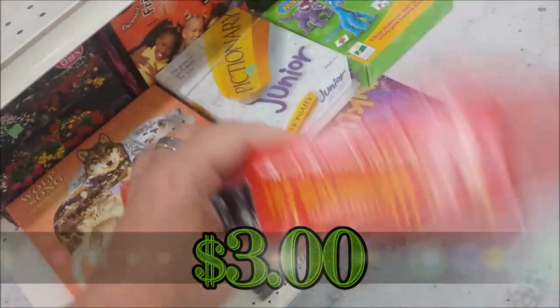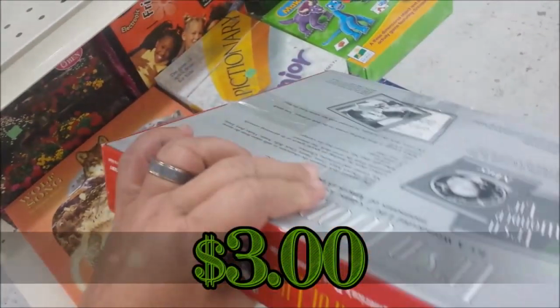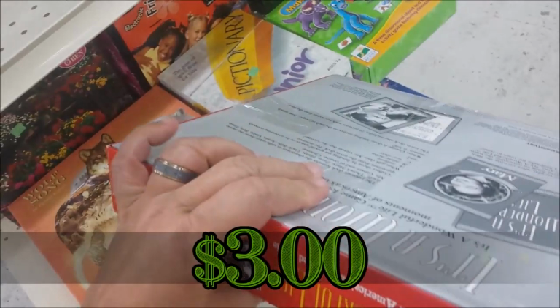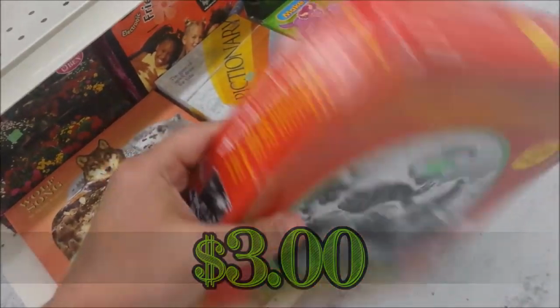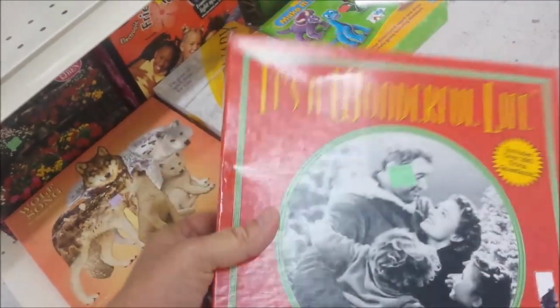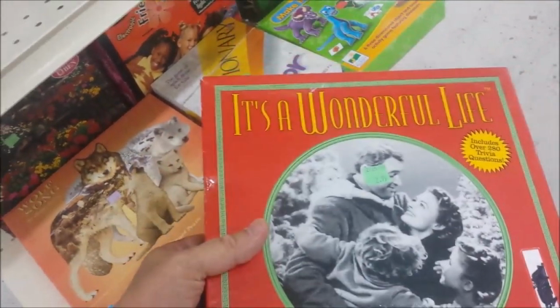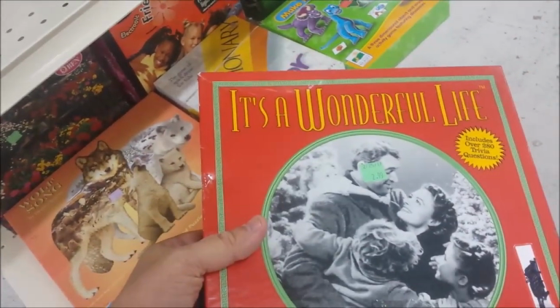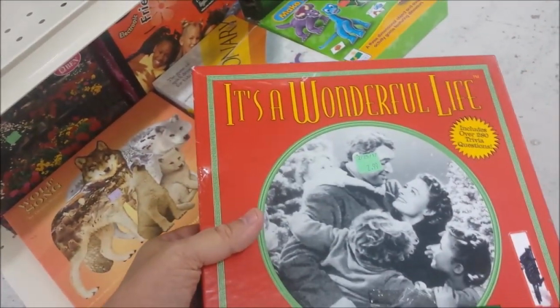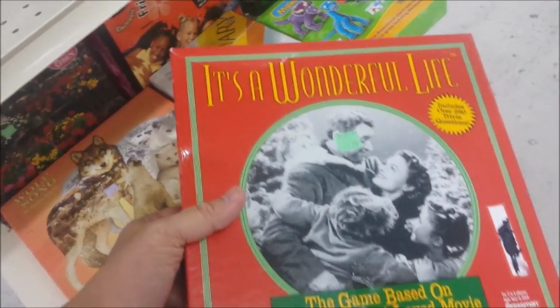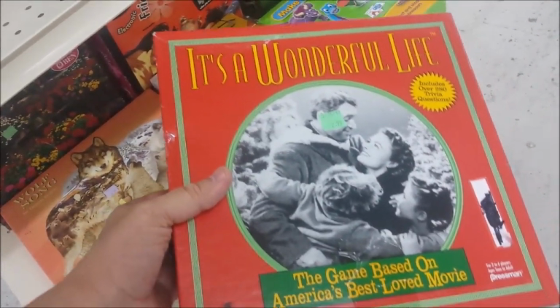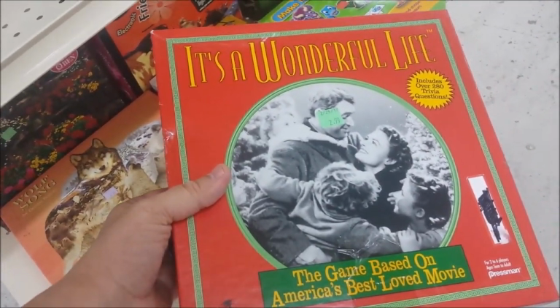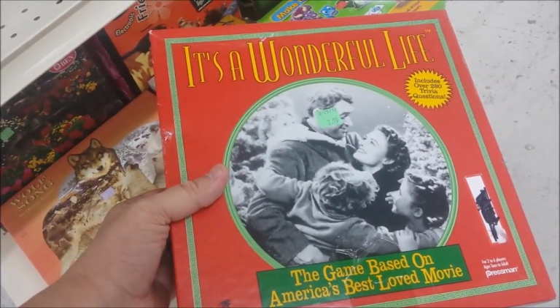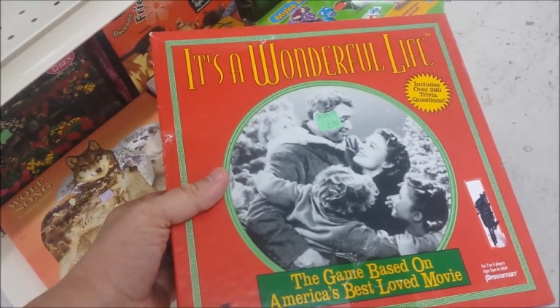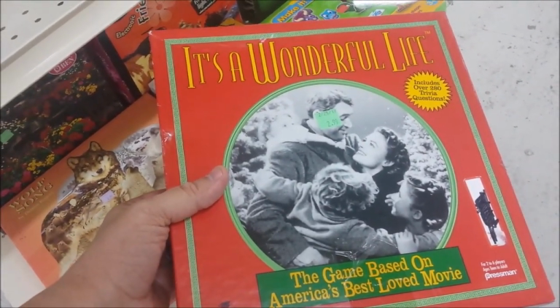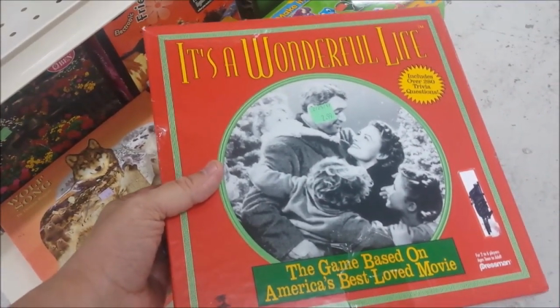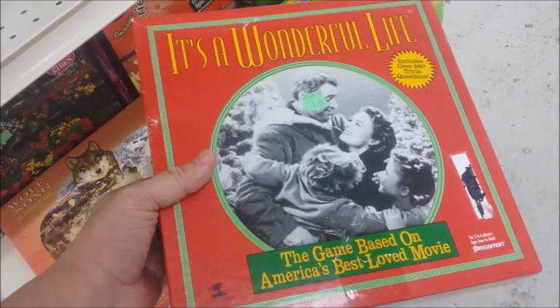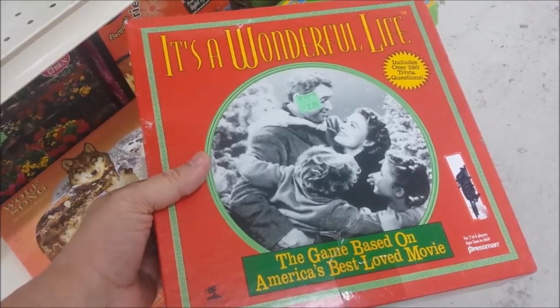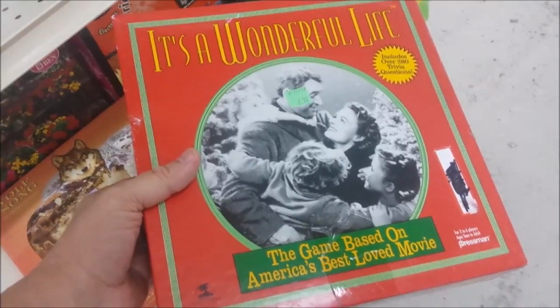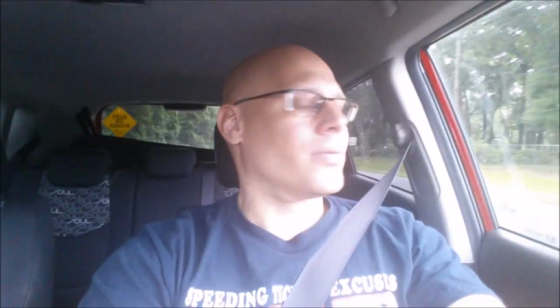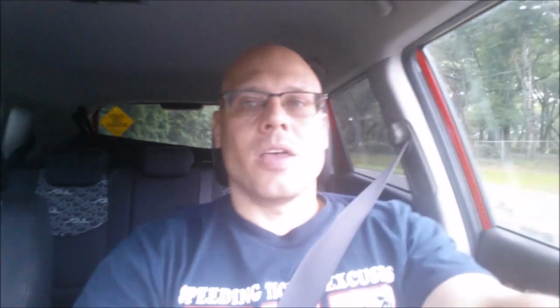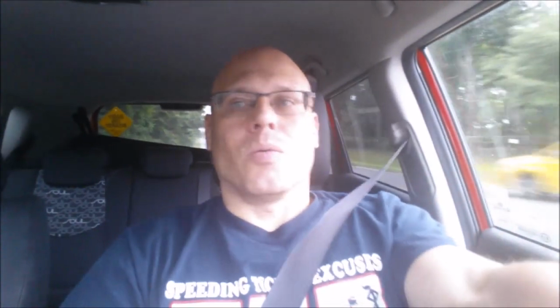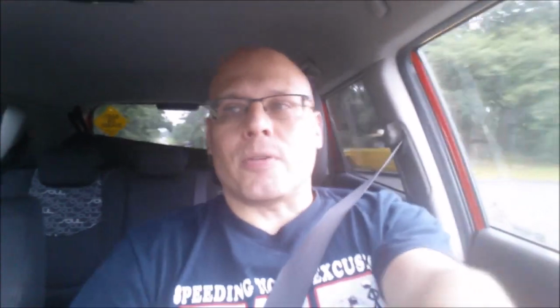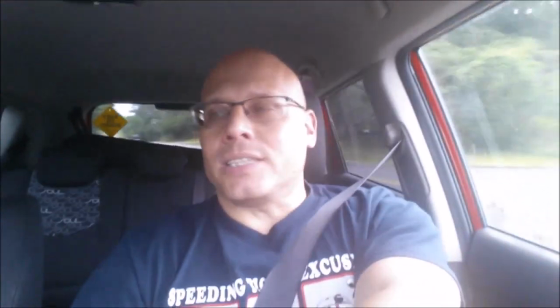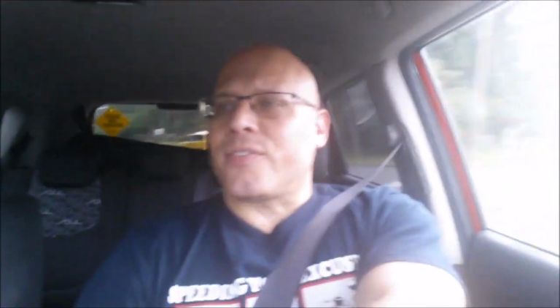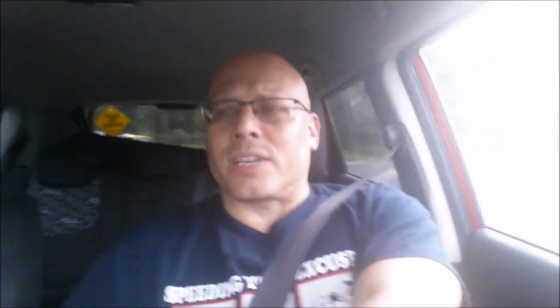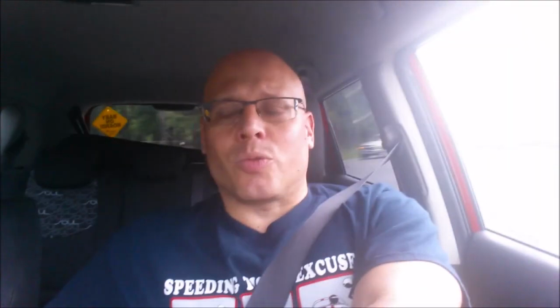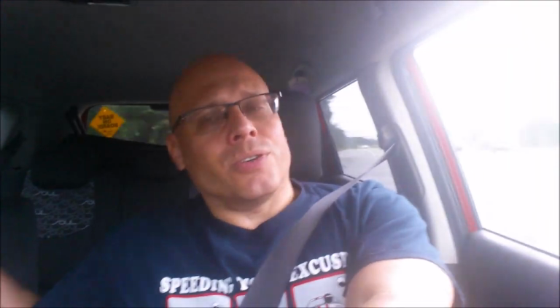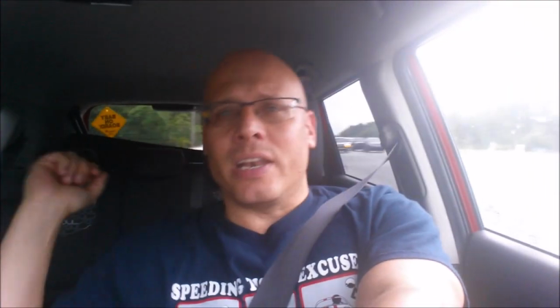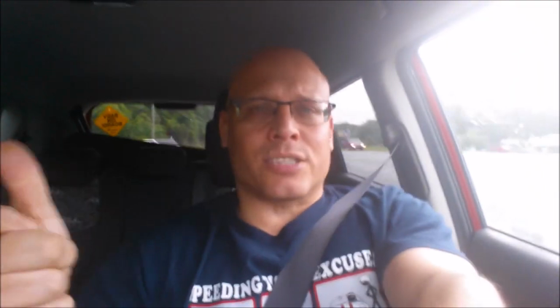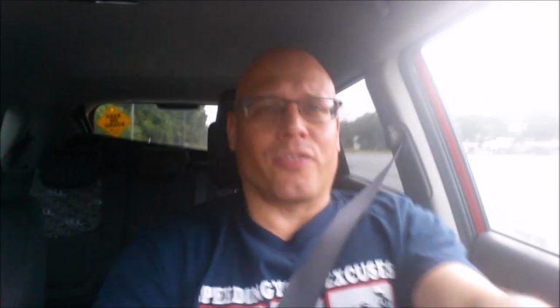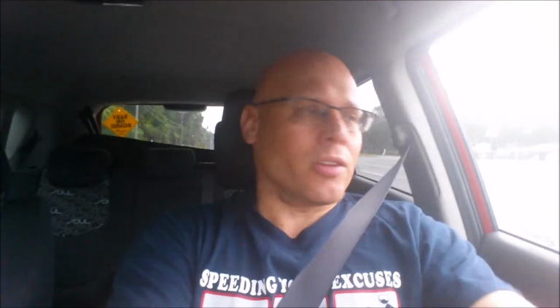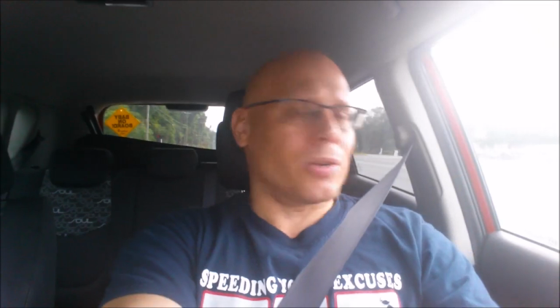Here we have It's a Wonderful Life, starring Jimmy Stewart — and it's a wonderful game too! Well, folks, that does it for us this week. Tune in next week for another episode of Big Game Hunting.